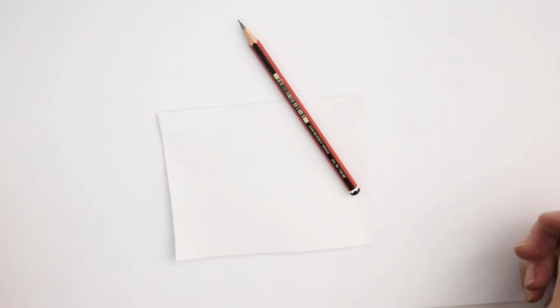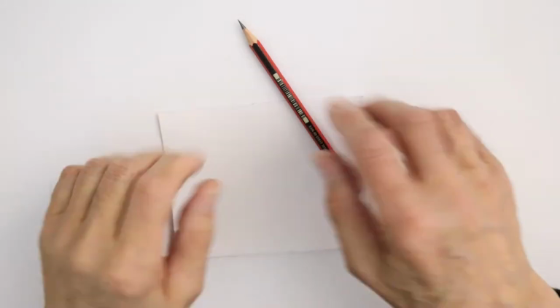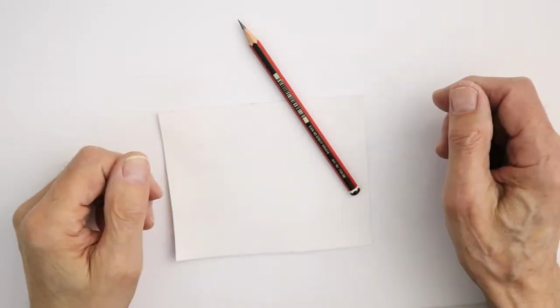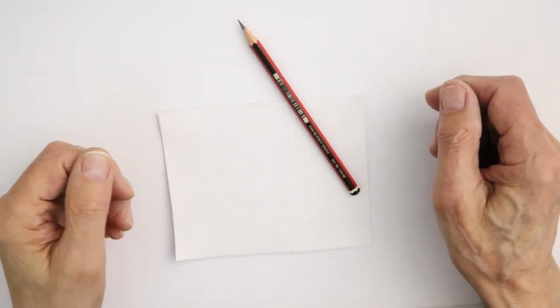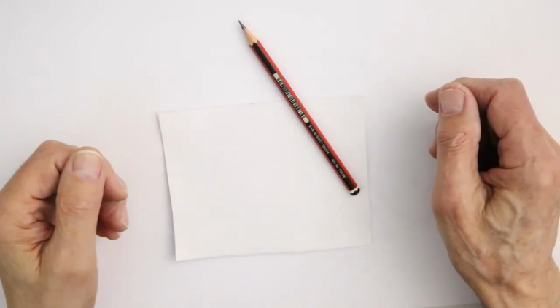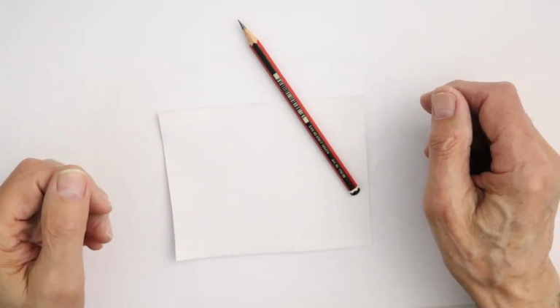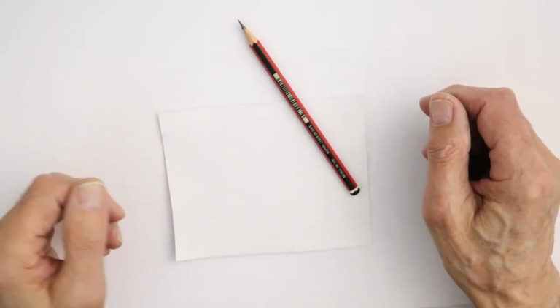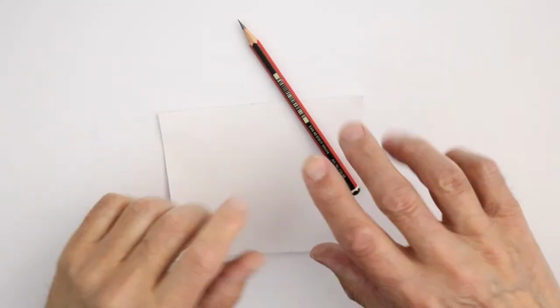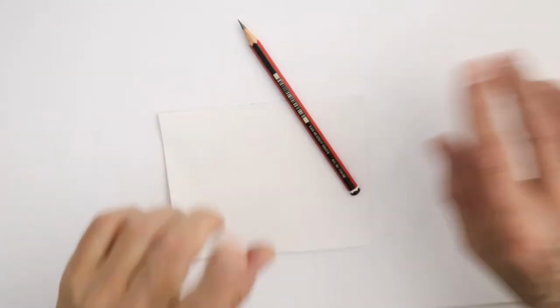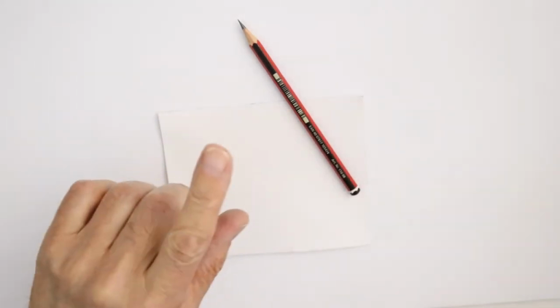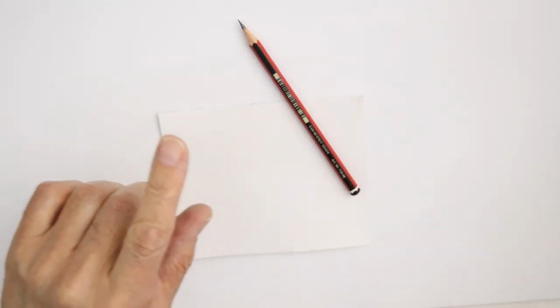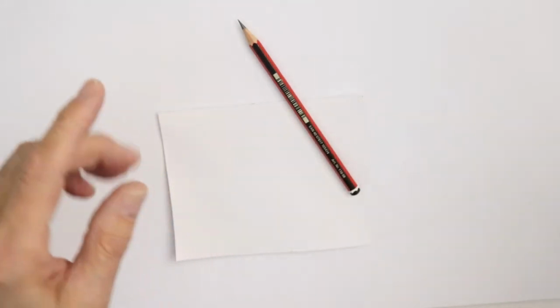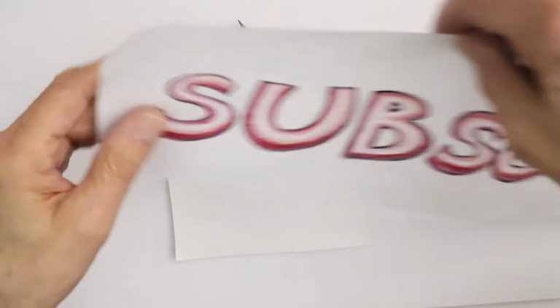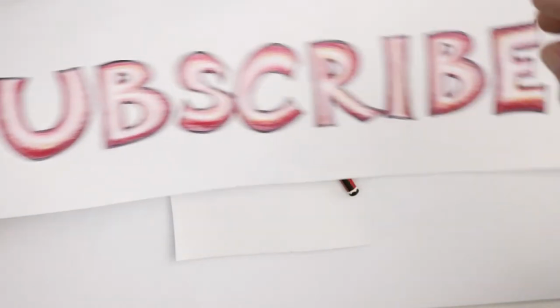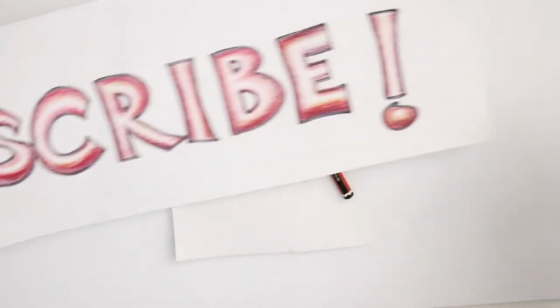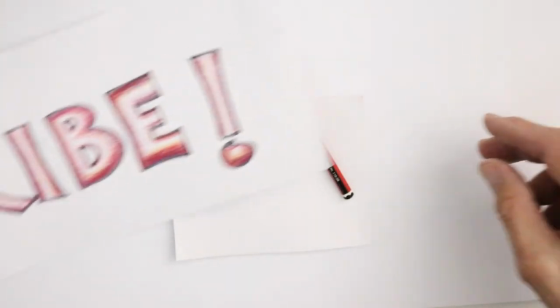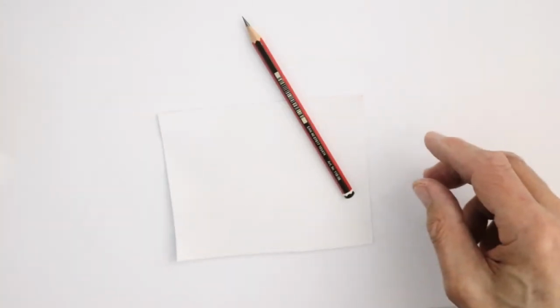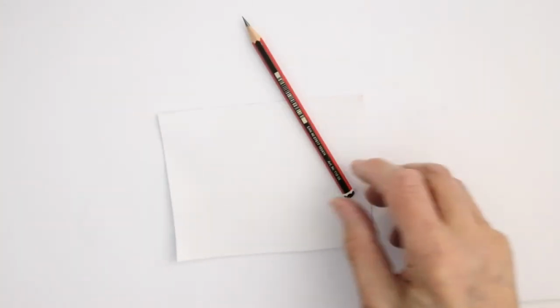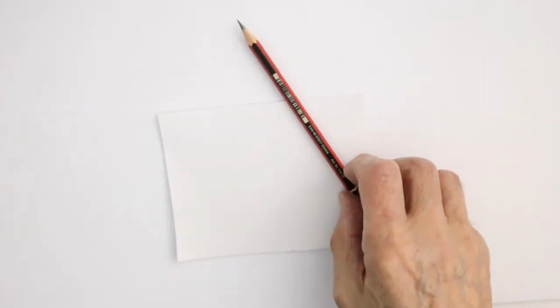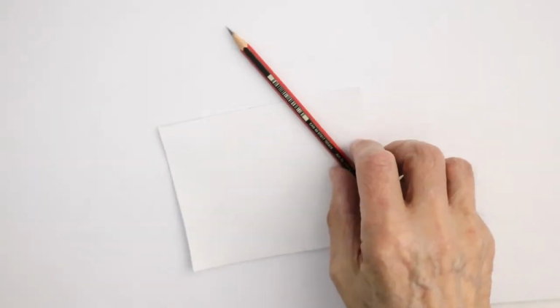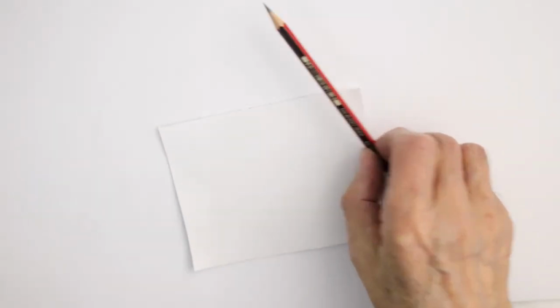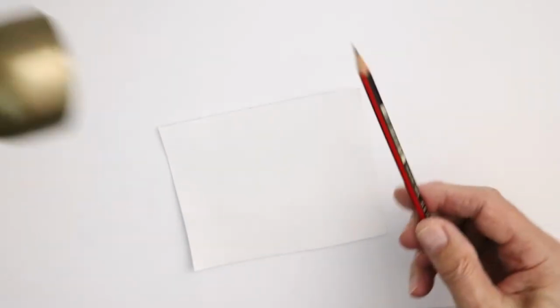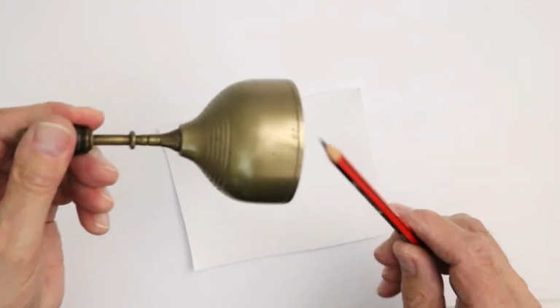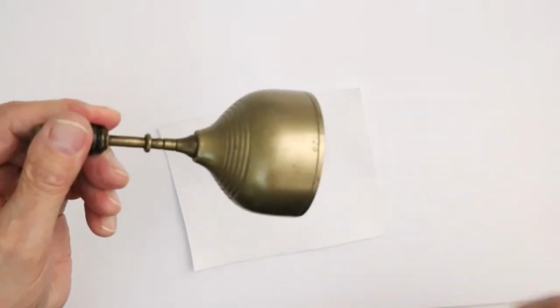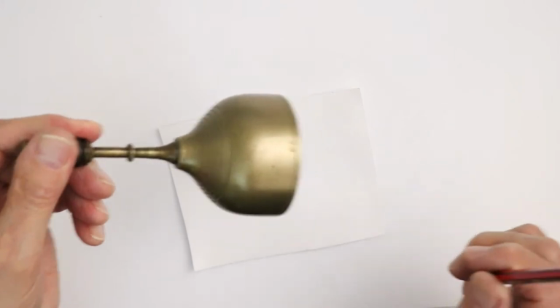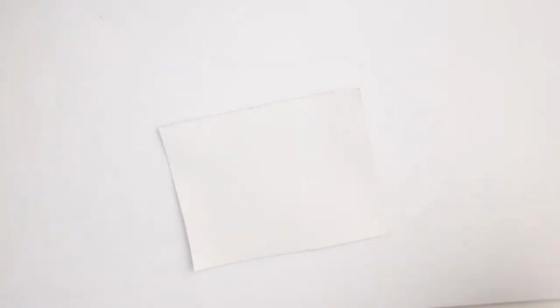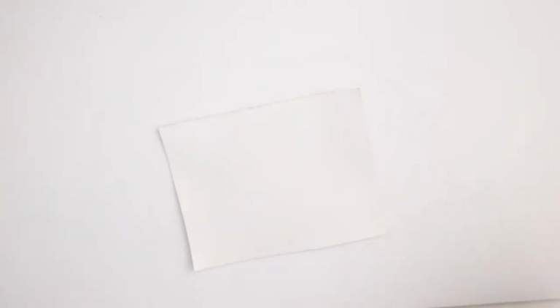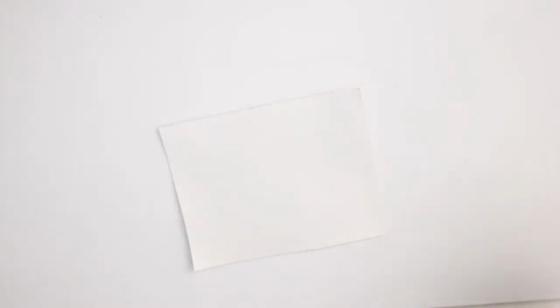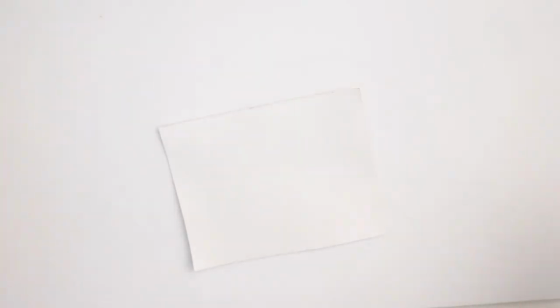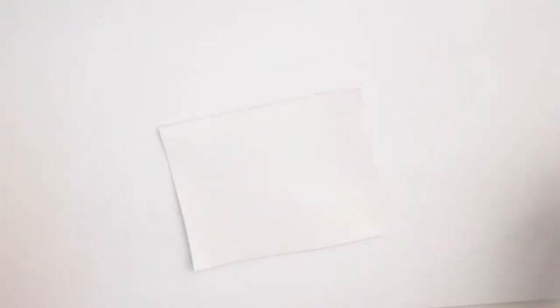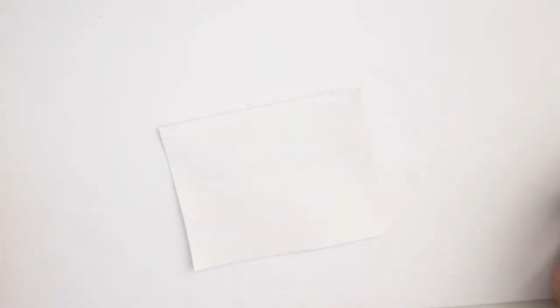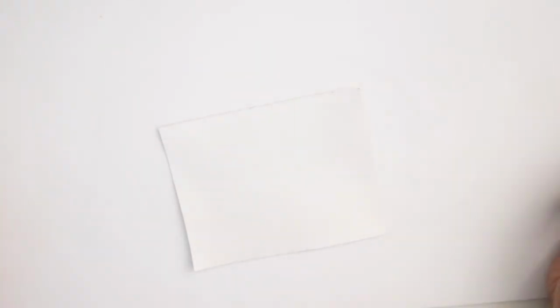Hello everyone and welcome to another tutorial on how to draw wild animals. Before we start, if you could subscribe that would be great — thank you very much — and also ring that little bell icon if you want to know what's coming up next.